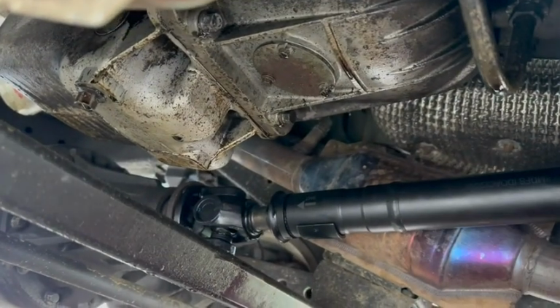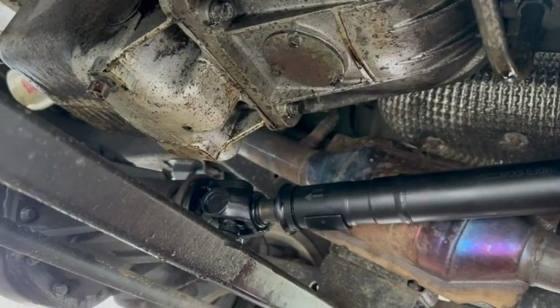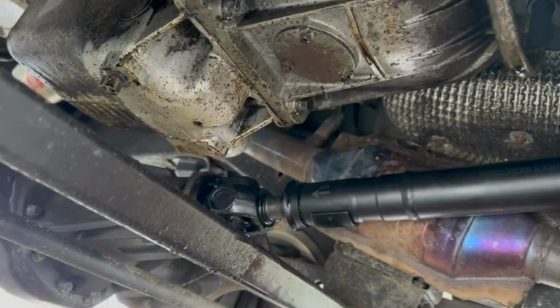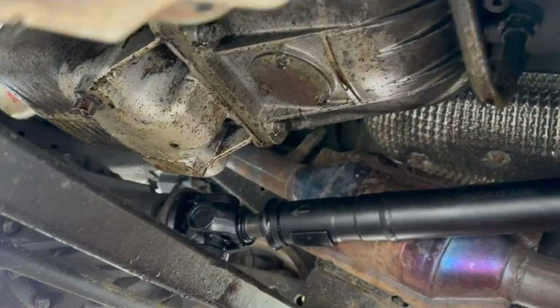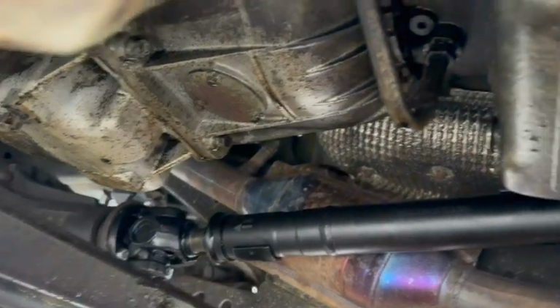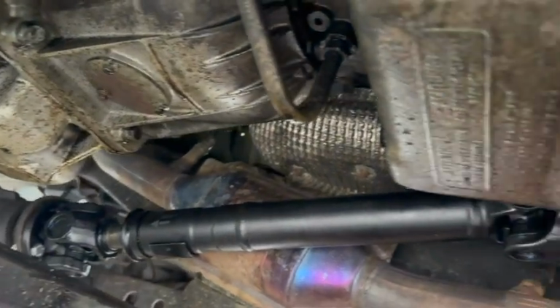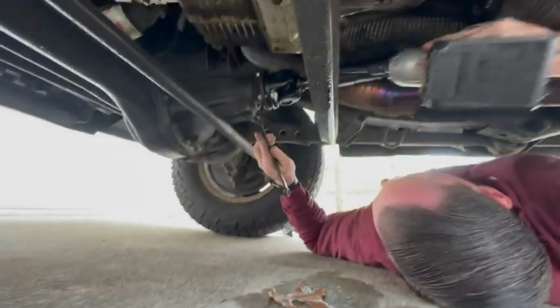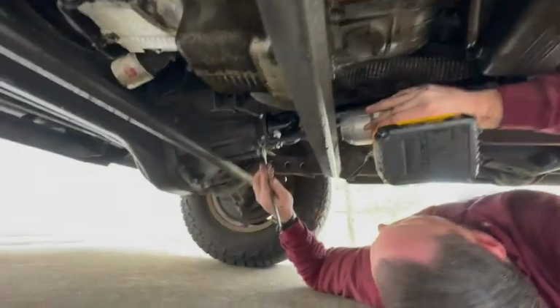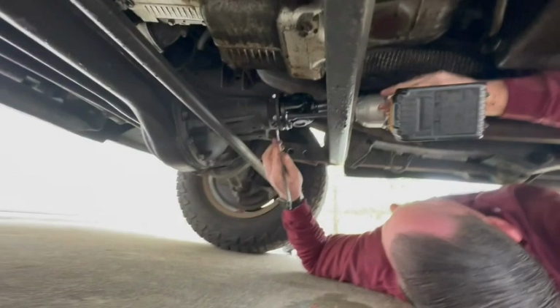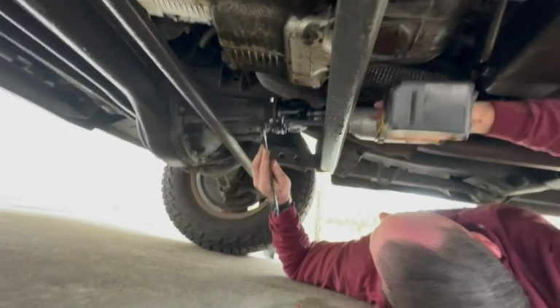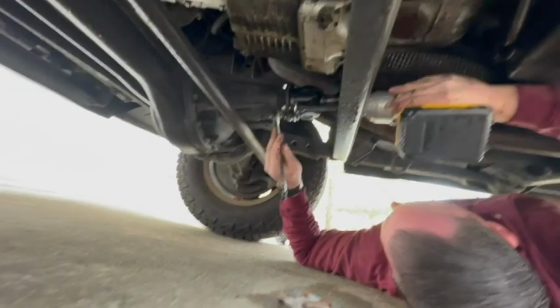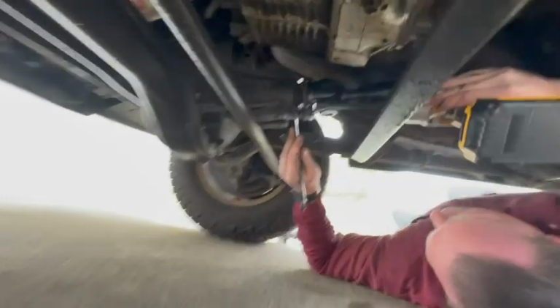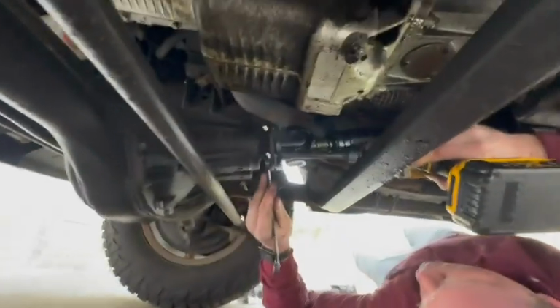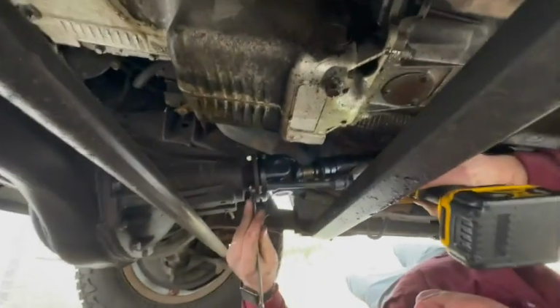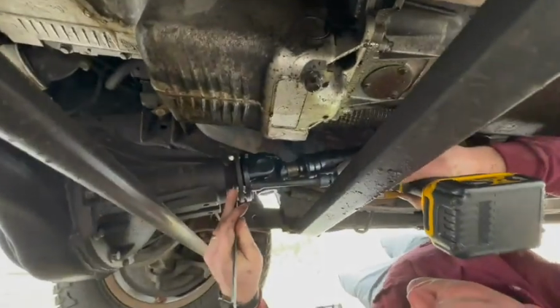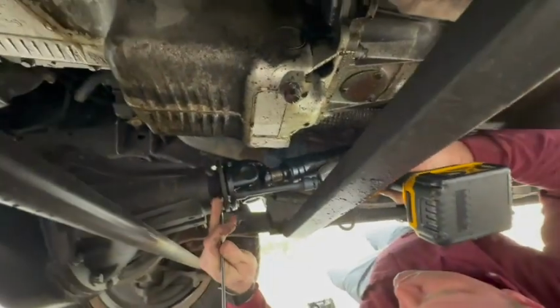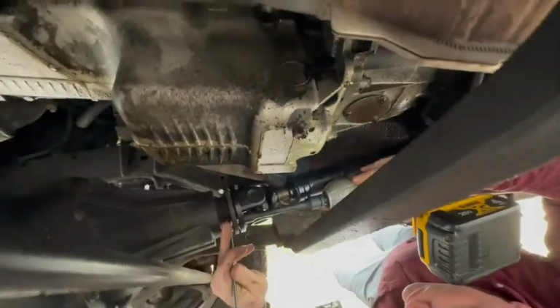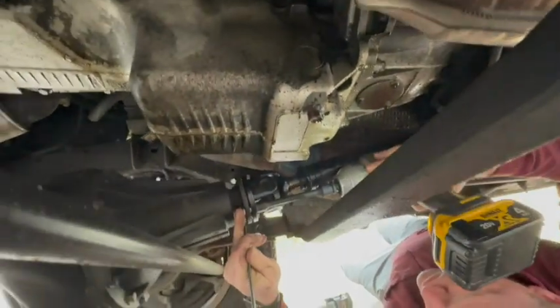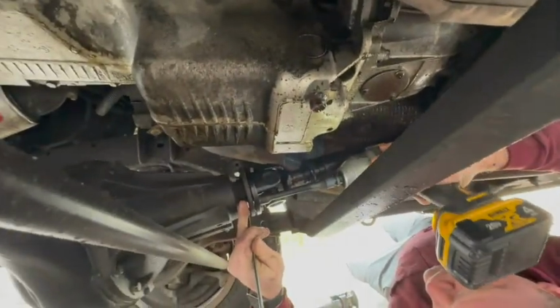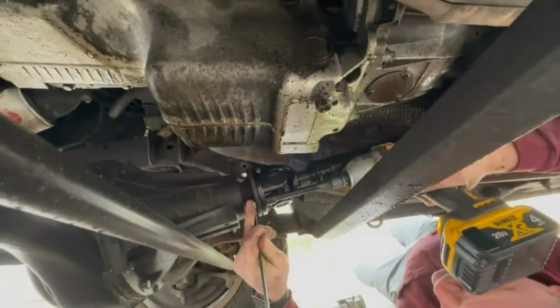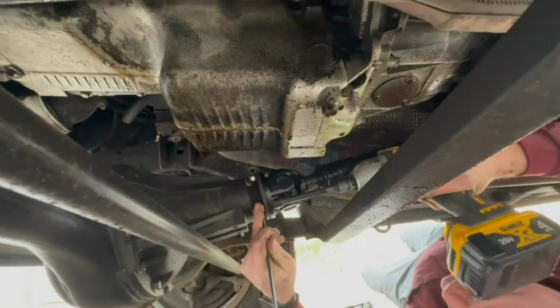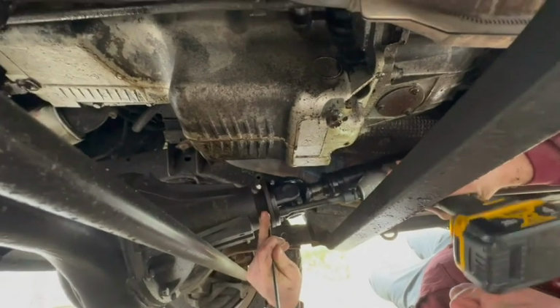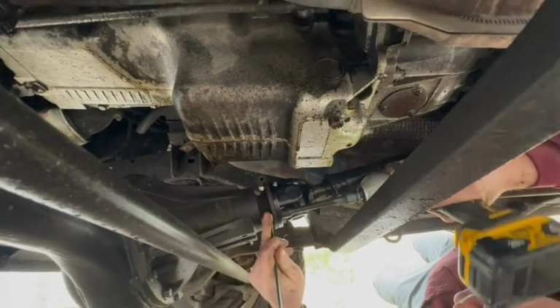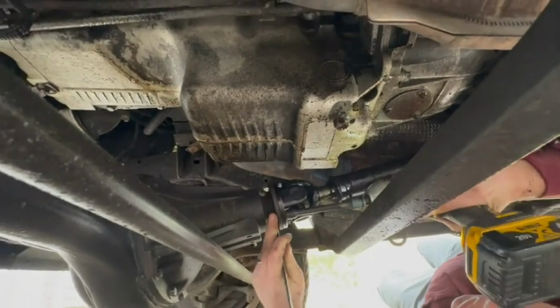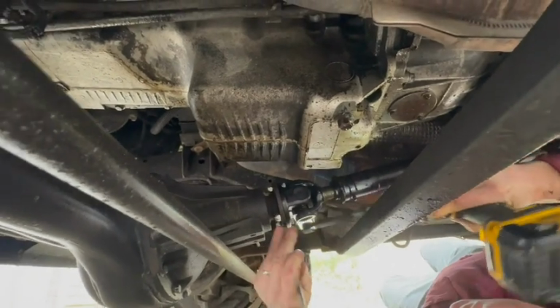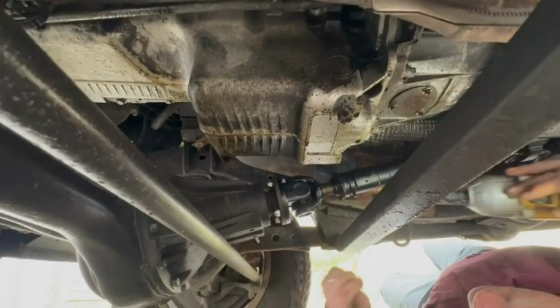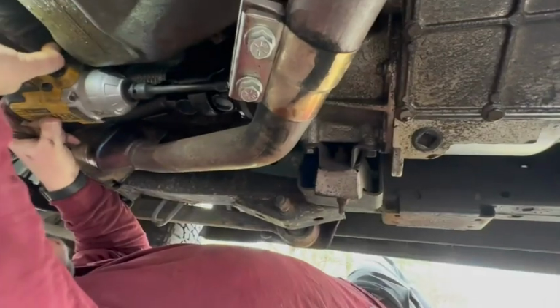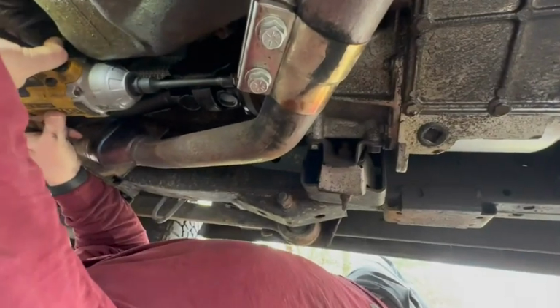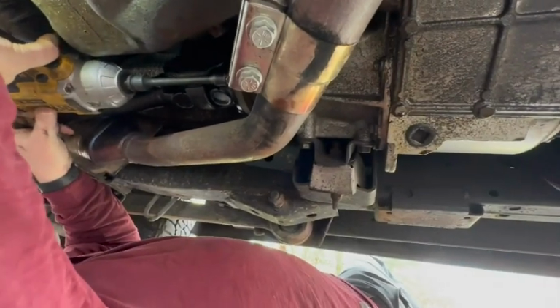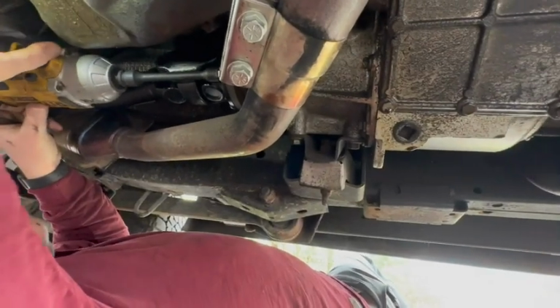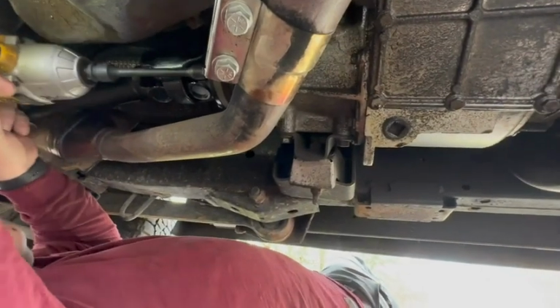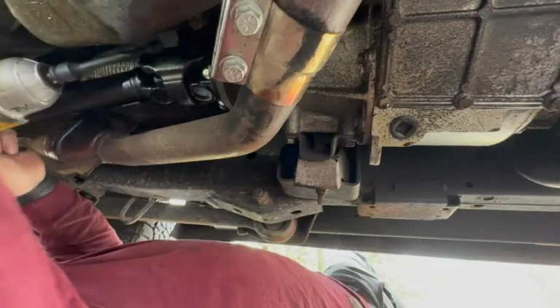The nice thing about this drive shaft is that it is very solid — it's really an upgrade to a stock replacement part. It has fully greasable u-joints and it is made from really durable solid materials.